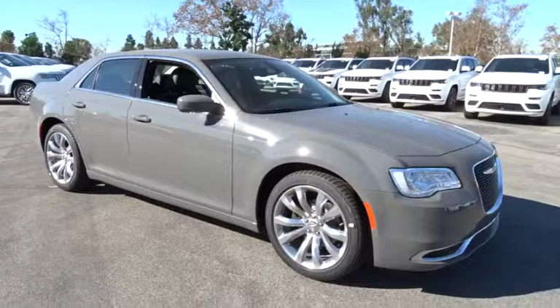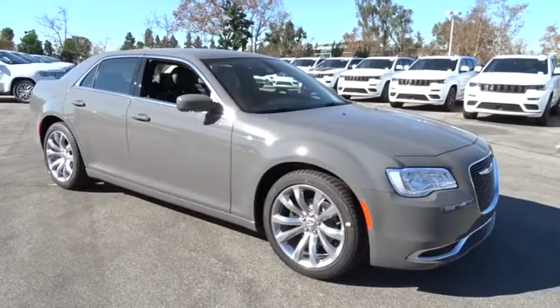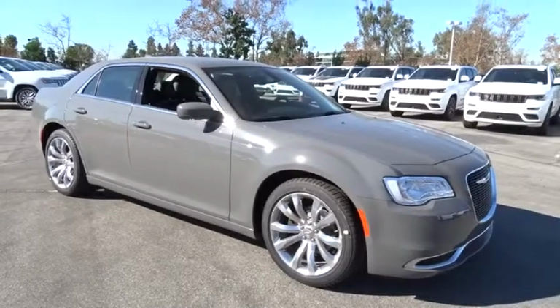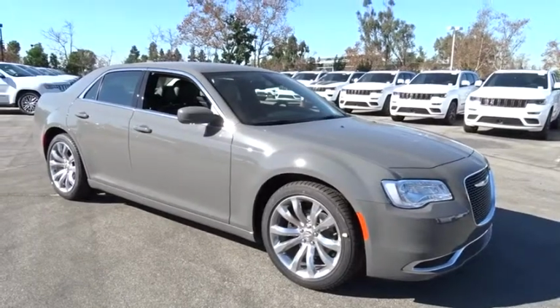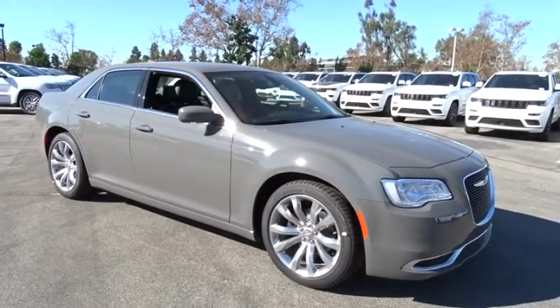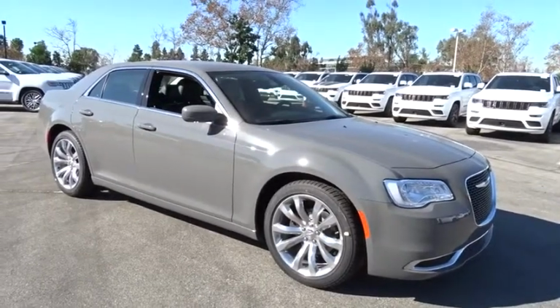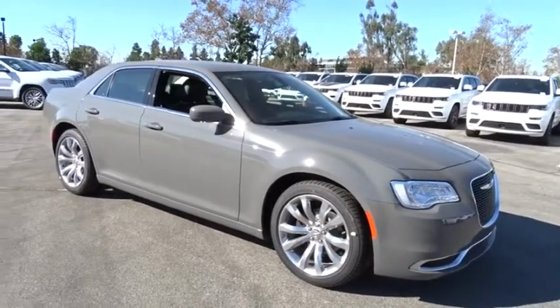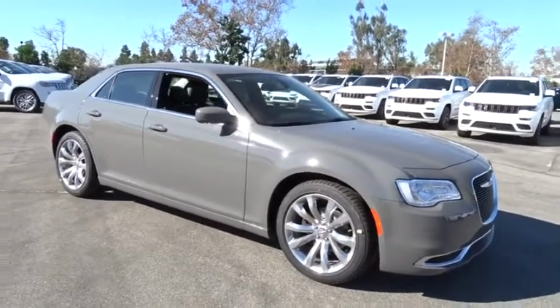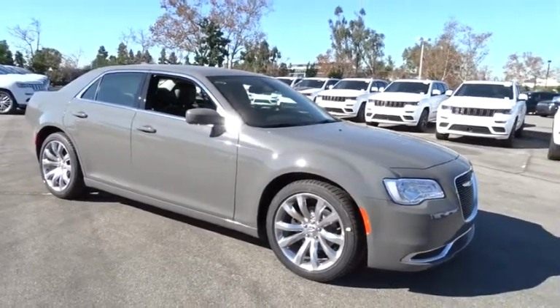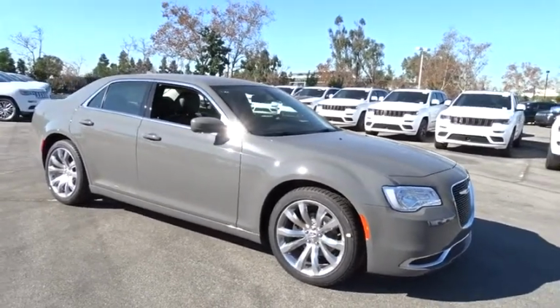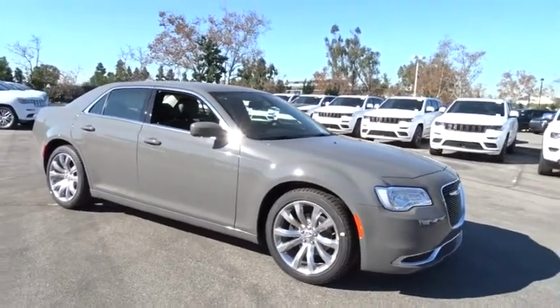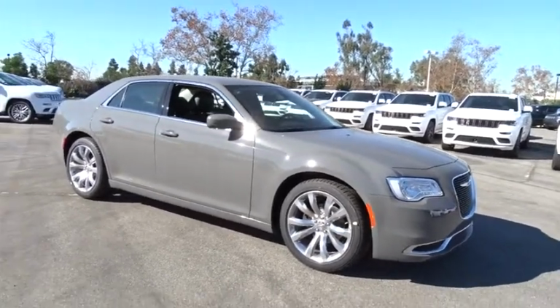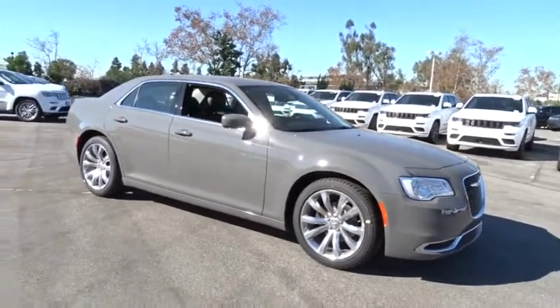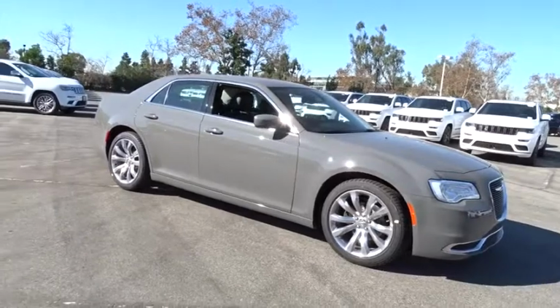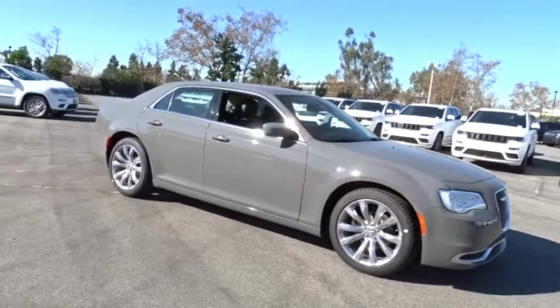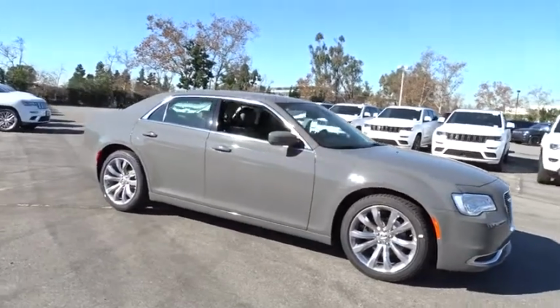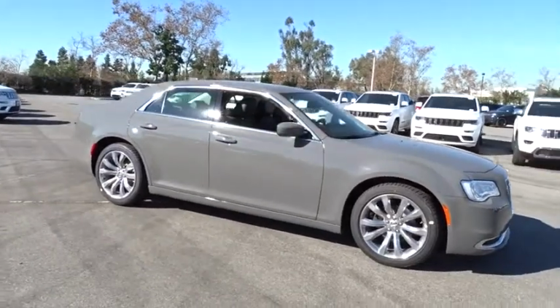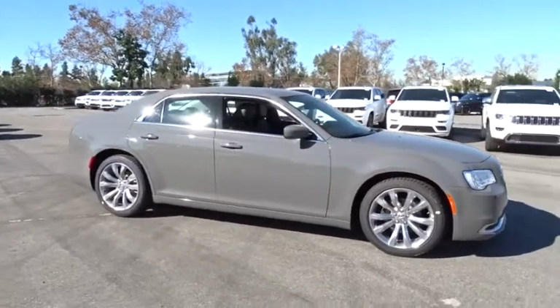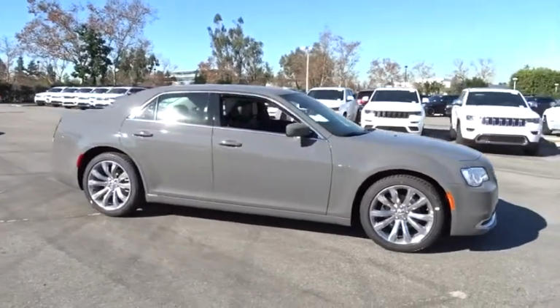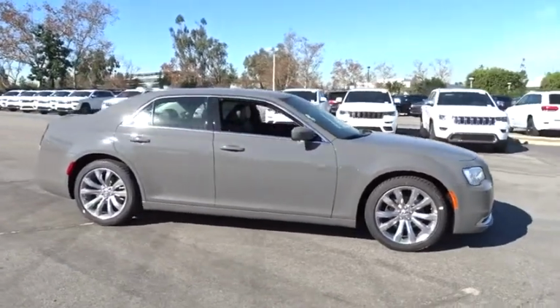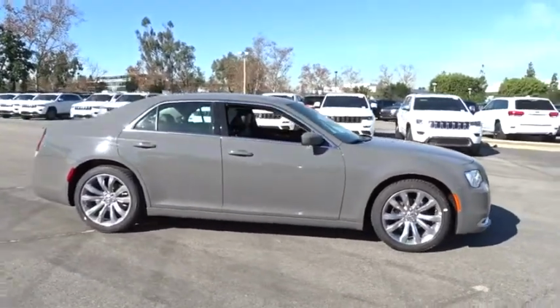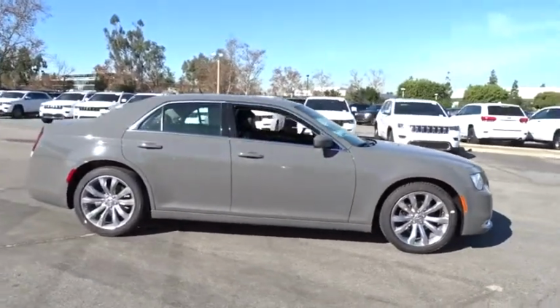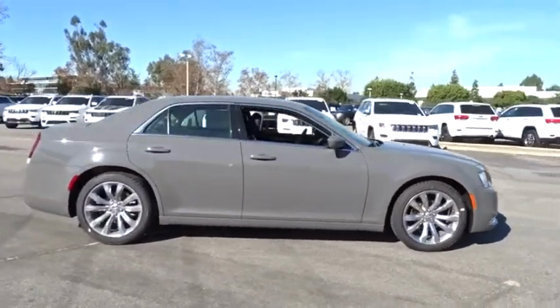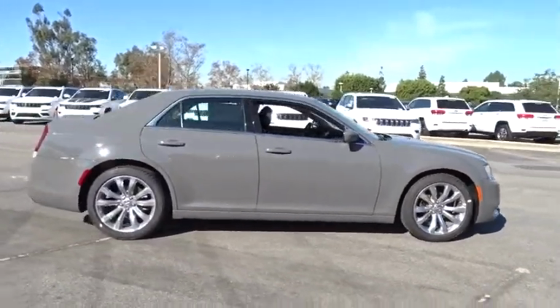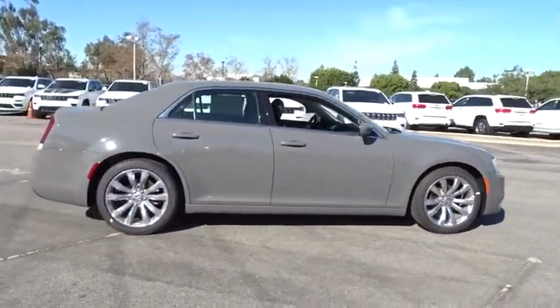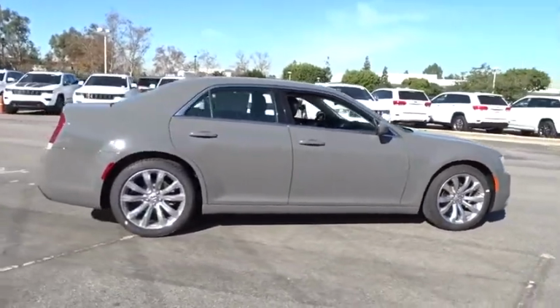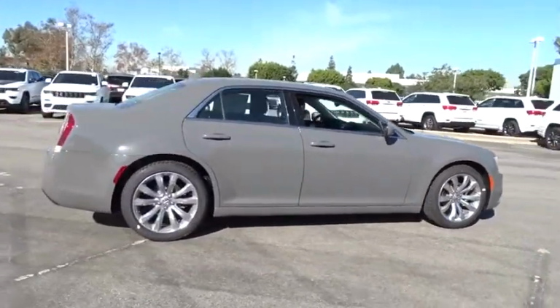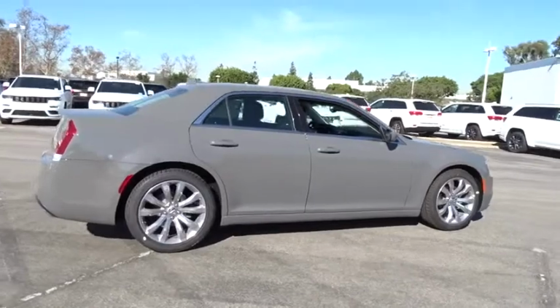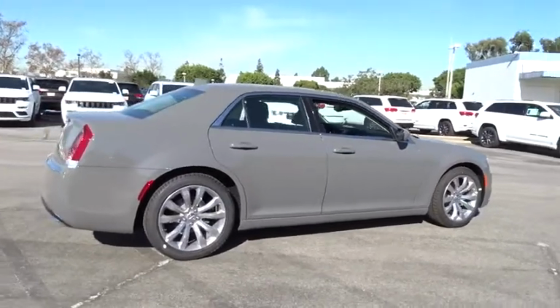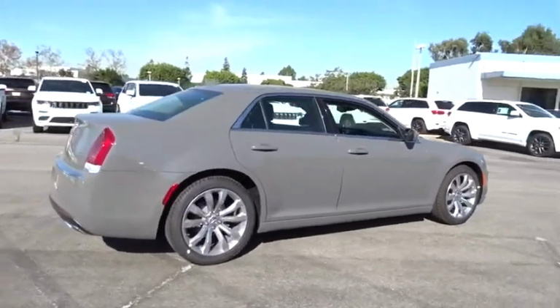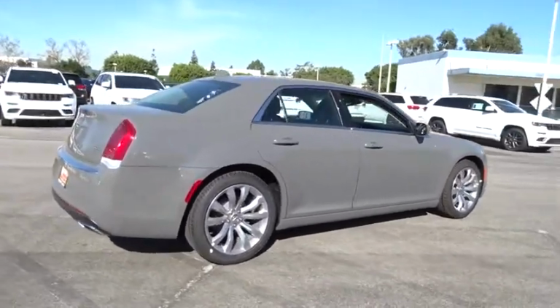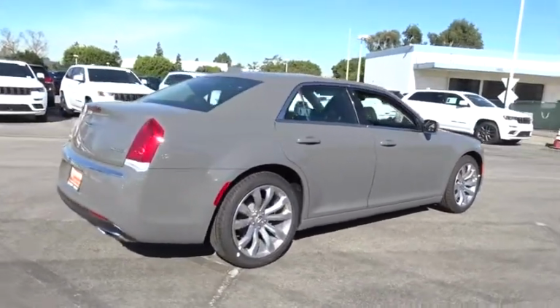The 2018 Chrysler 300. The Chrysler 300 combines sport and luxury in one unique and powerful package. If you're looking for elegance and performance, the 300 delivers.